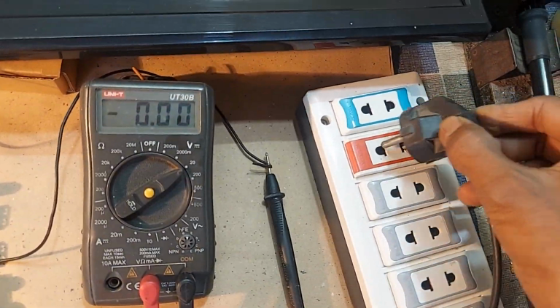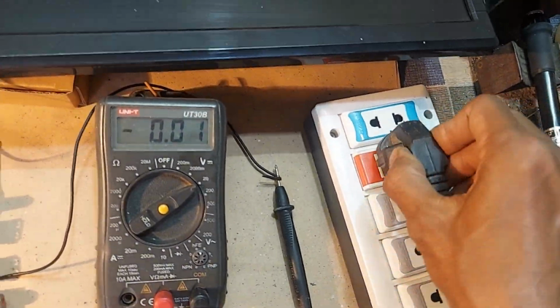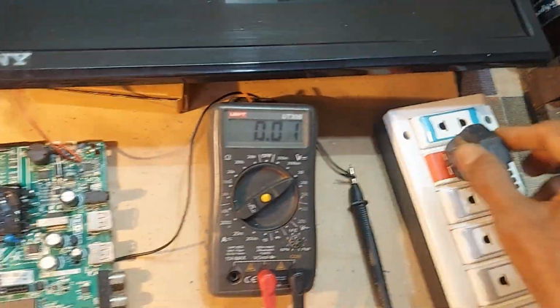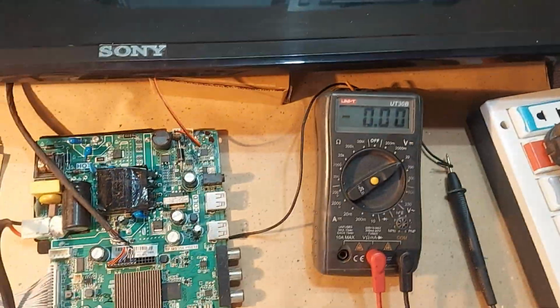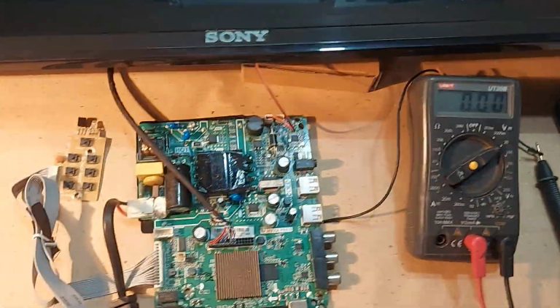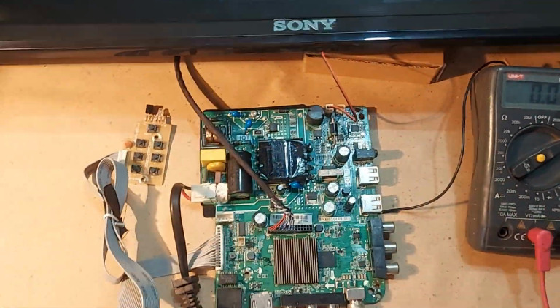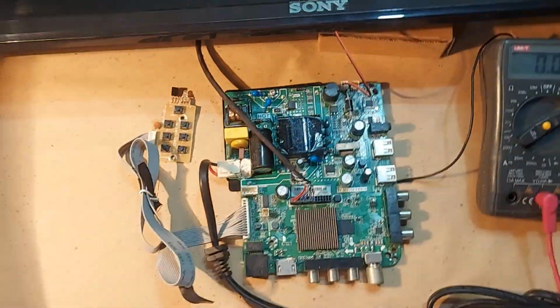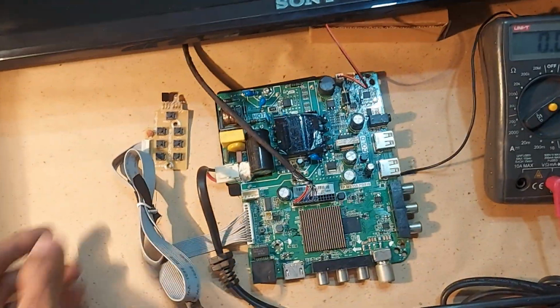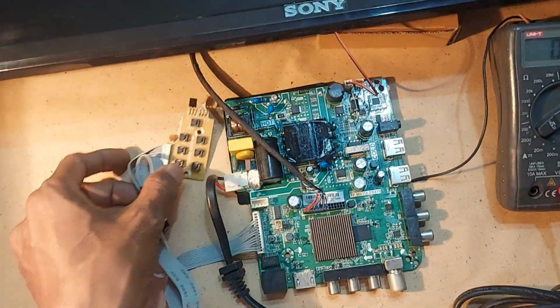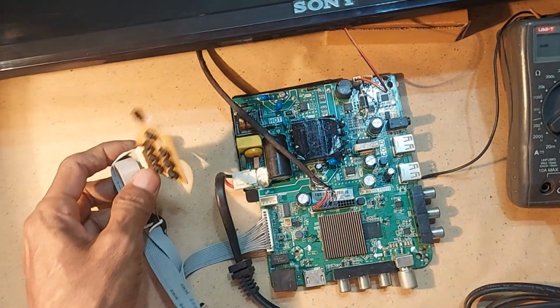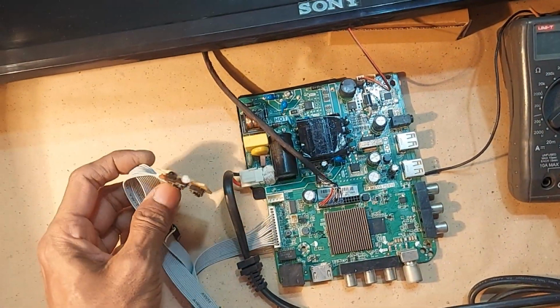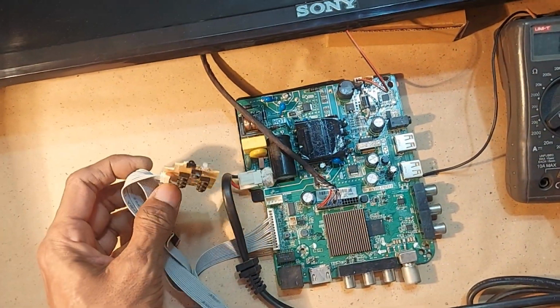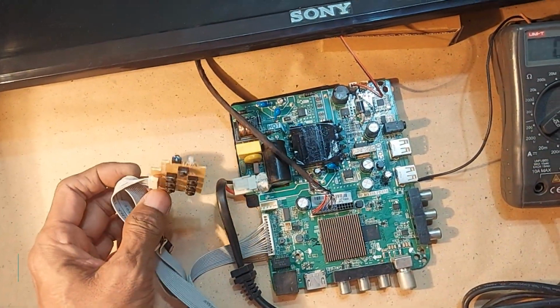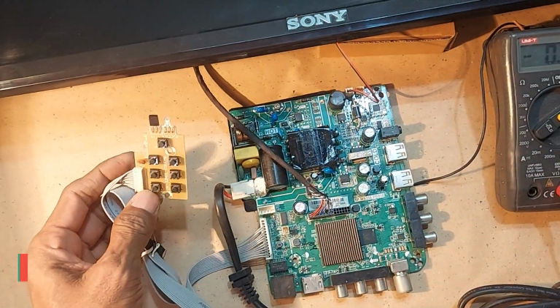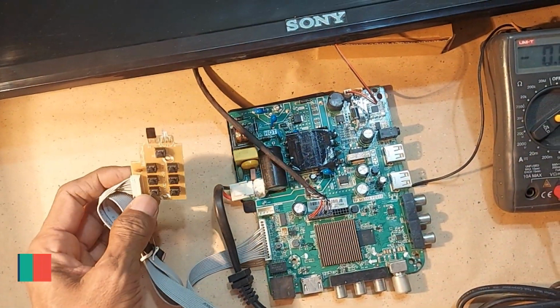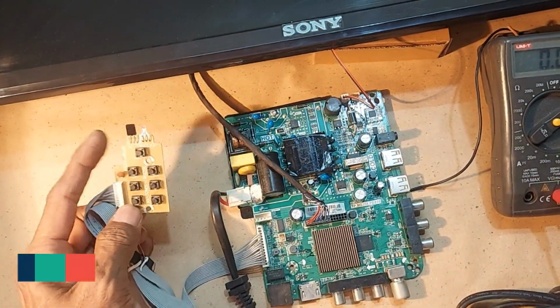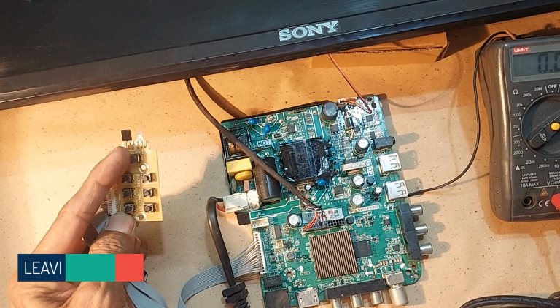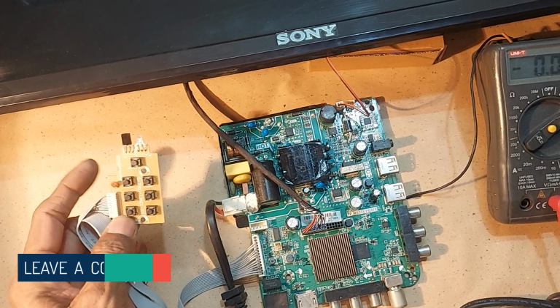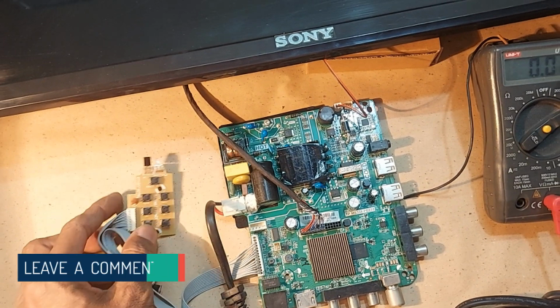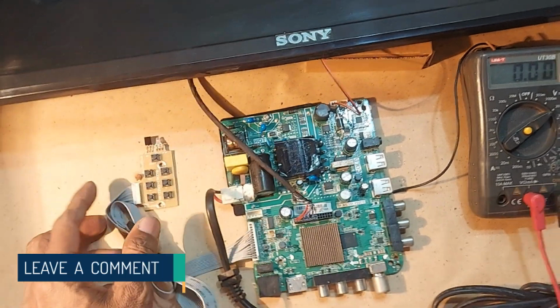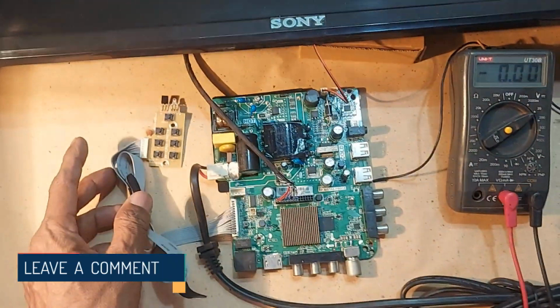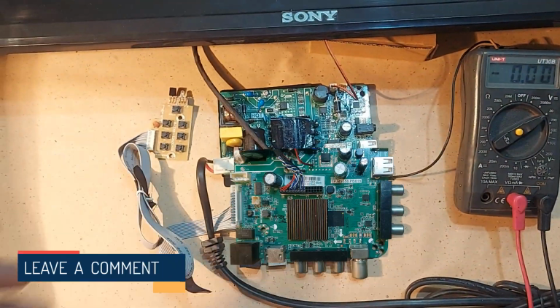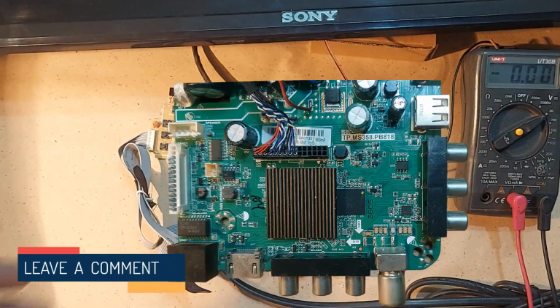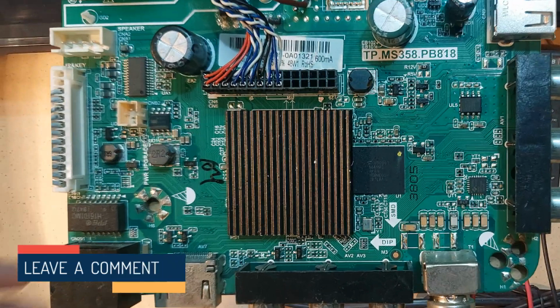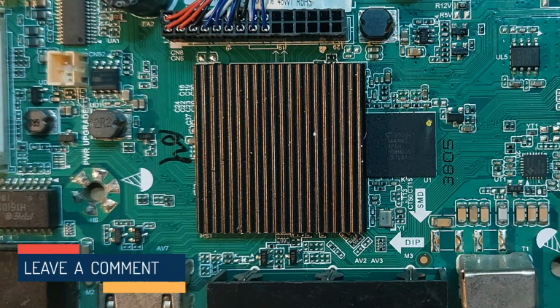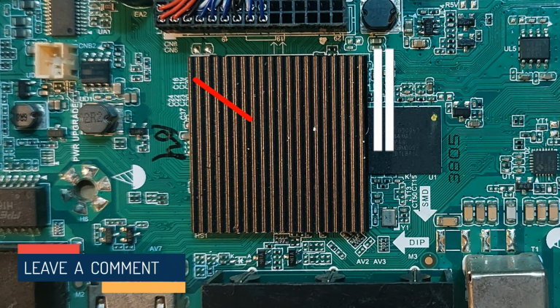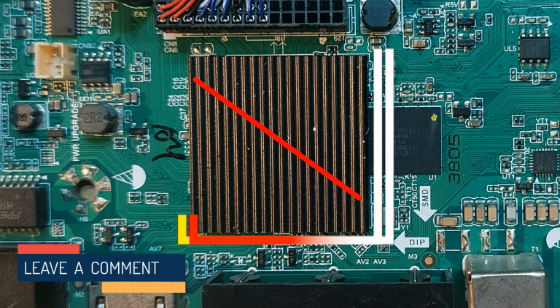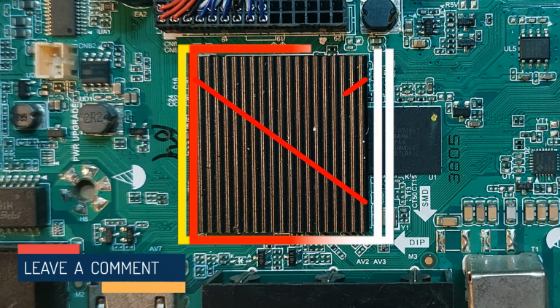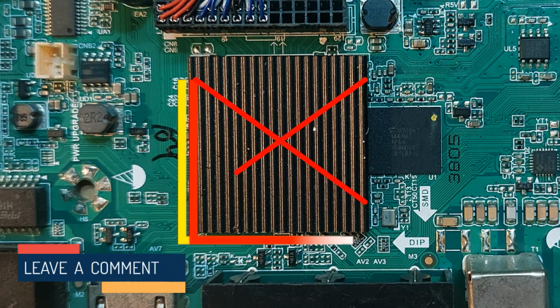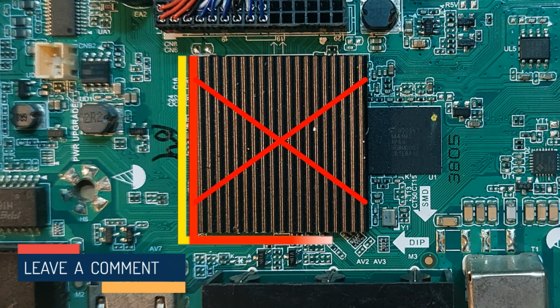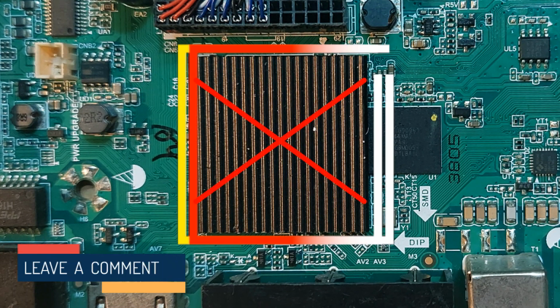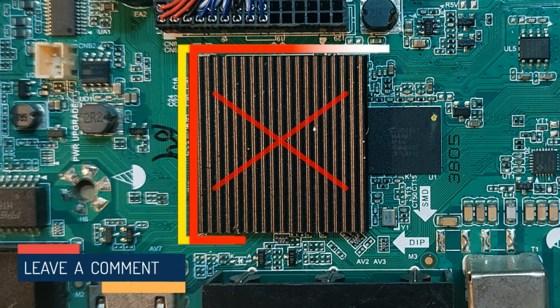After connecting the power to the TV, the power indicator is not flashing. This TV's processor is not working at all.